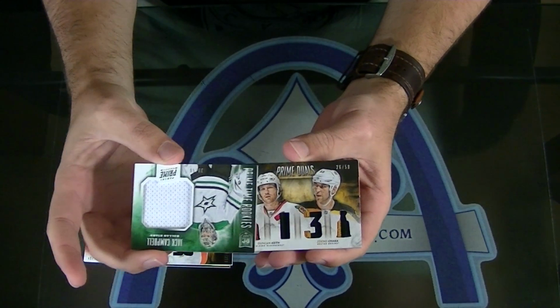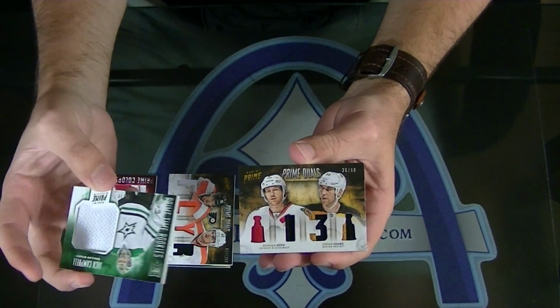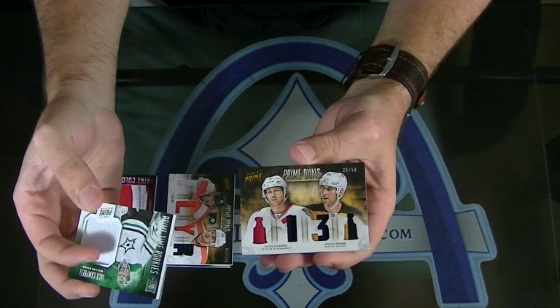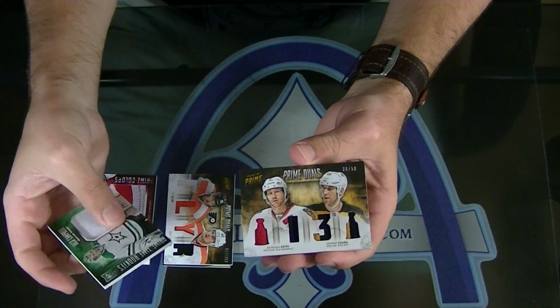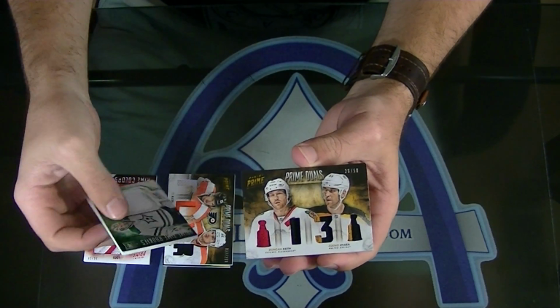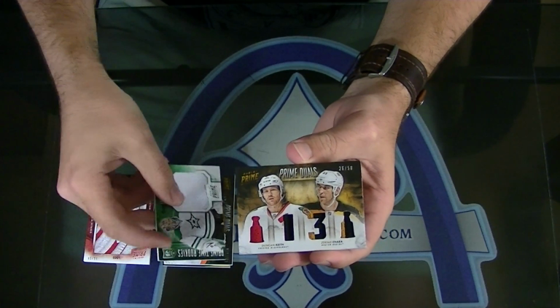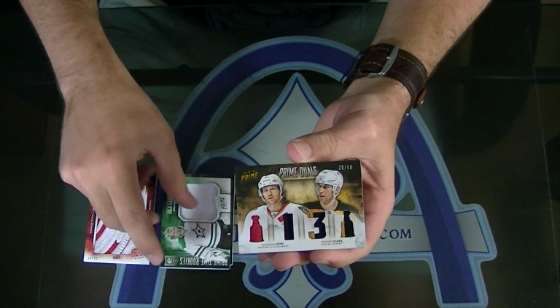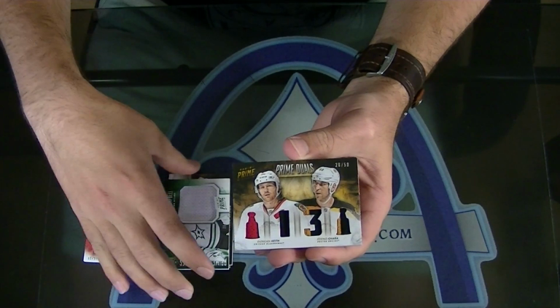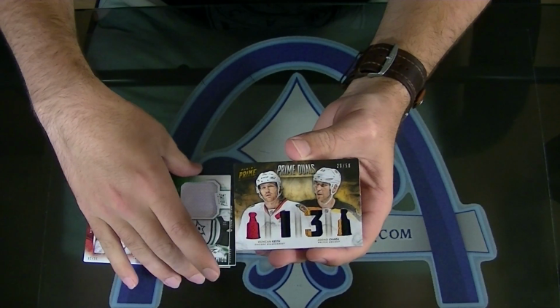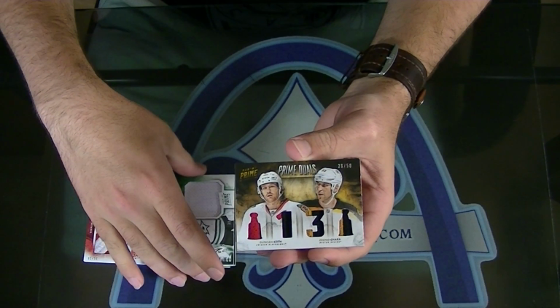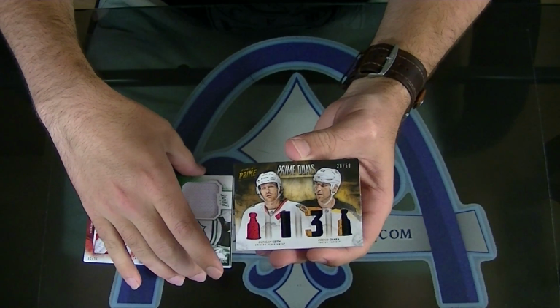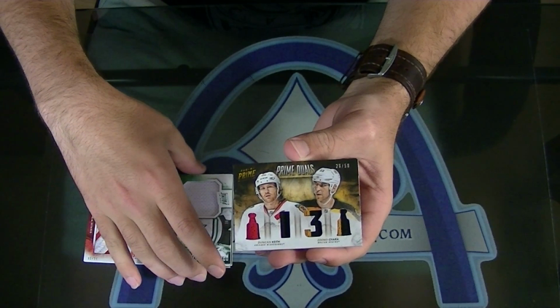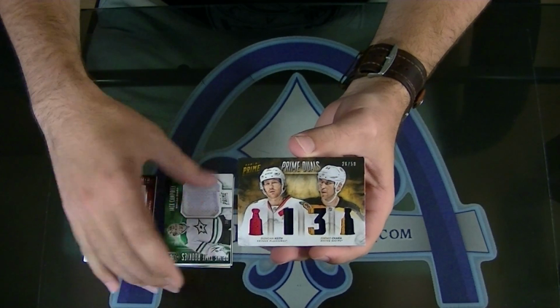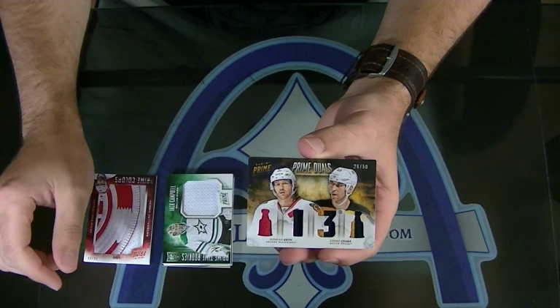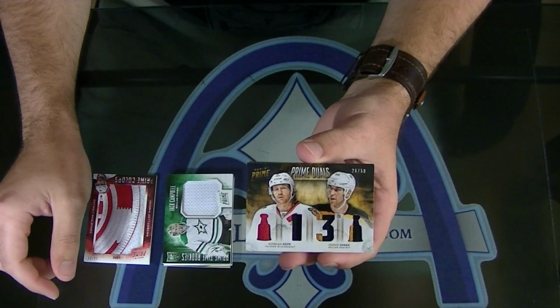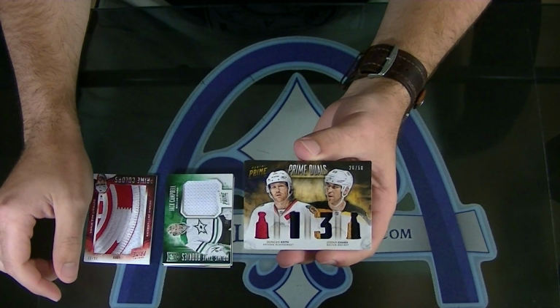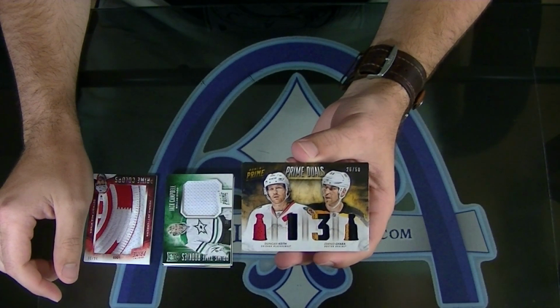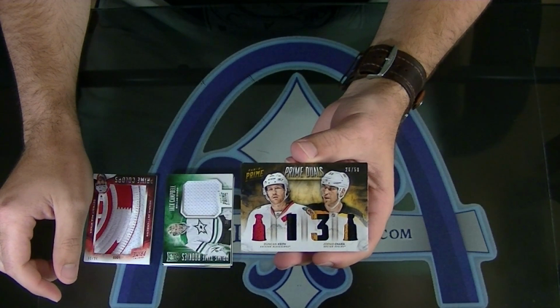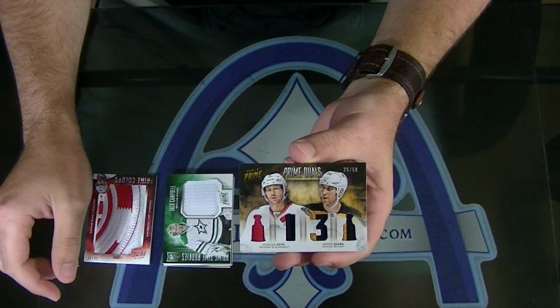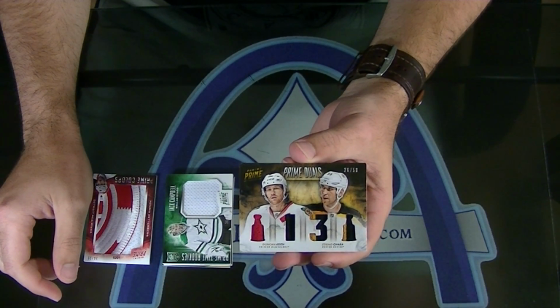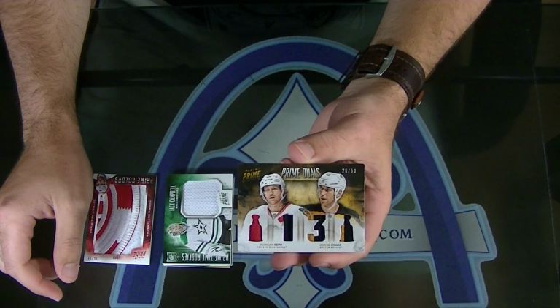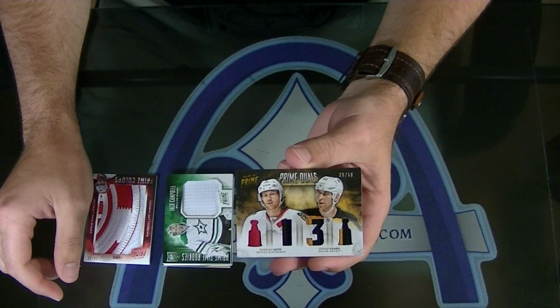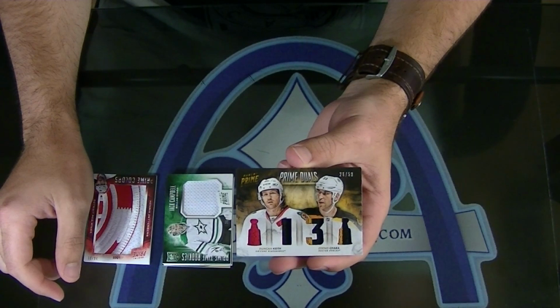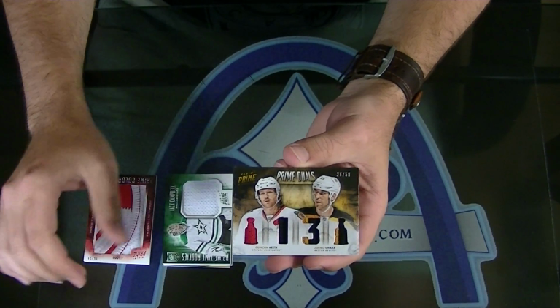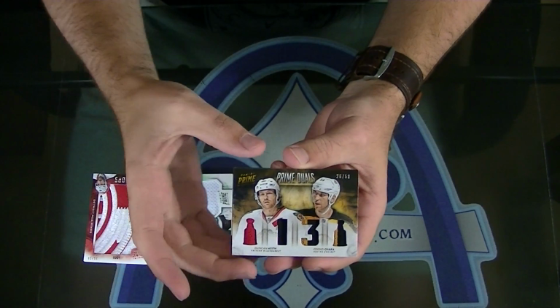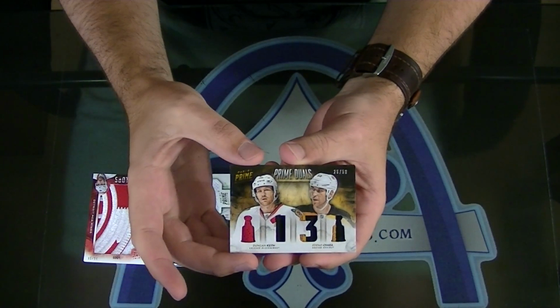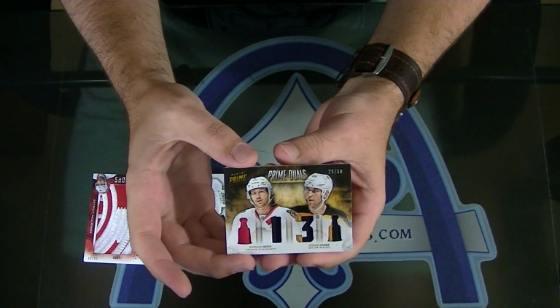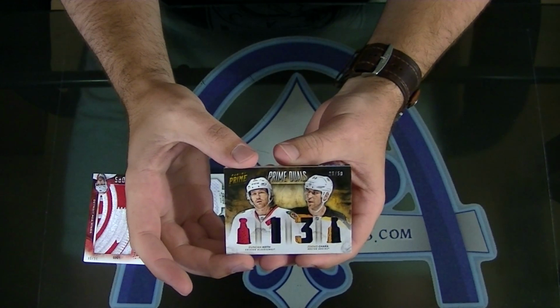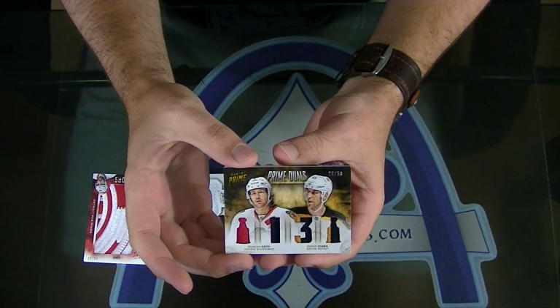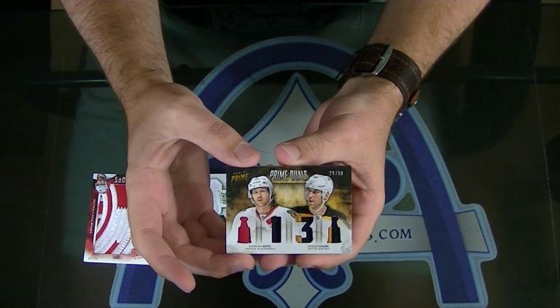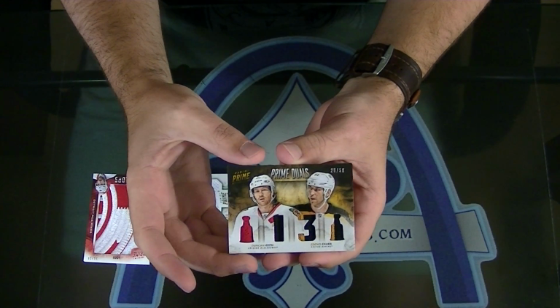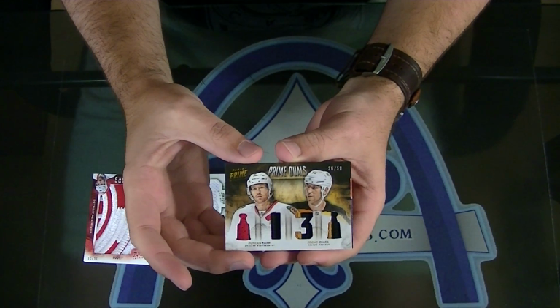Zidane Ochara and Duncan Keith, Prime Duels Prime, number 26 of $50. 2013 Cup. Oh boy, nice one.